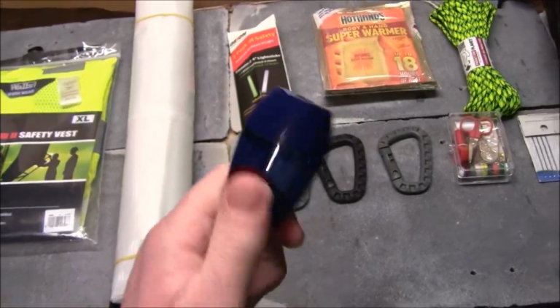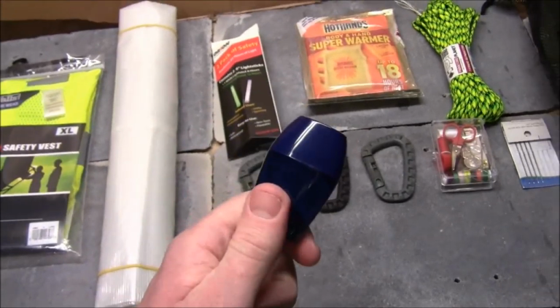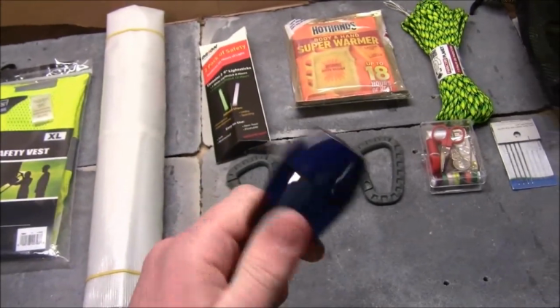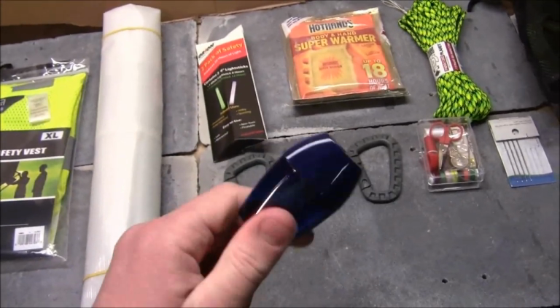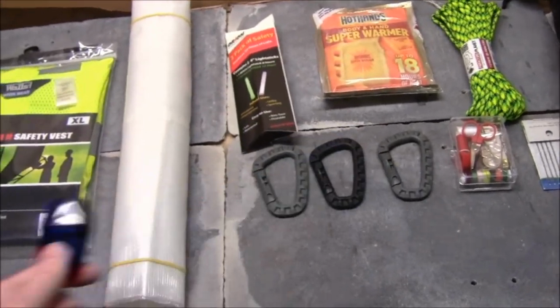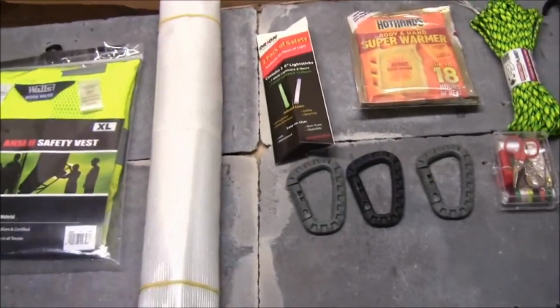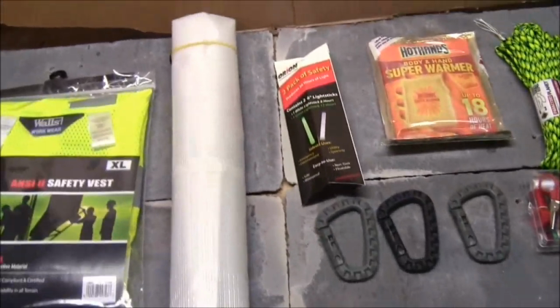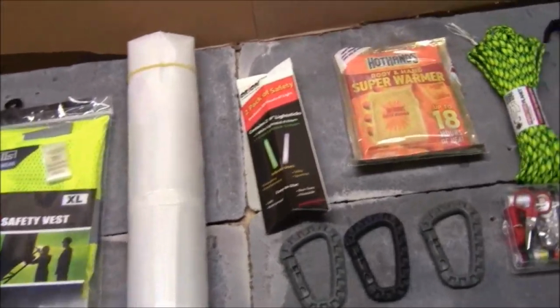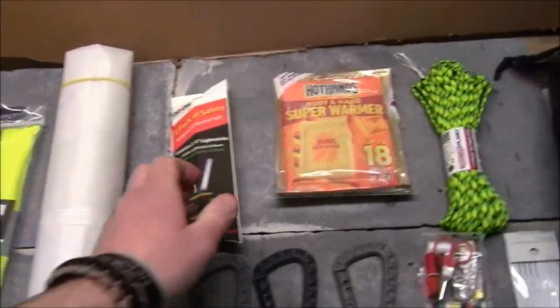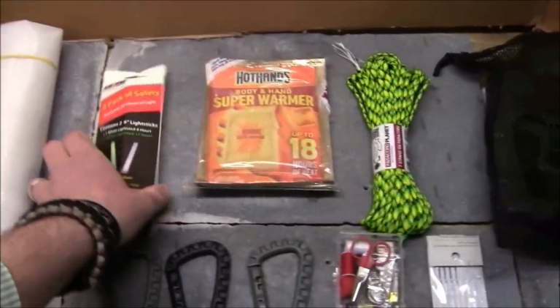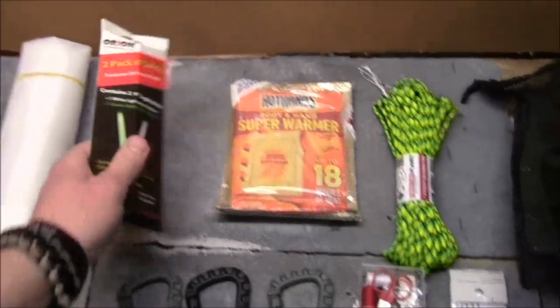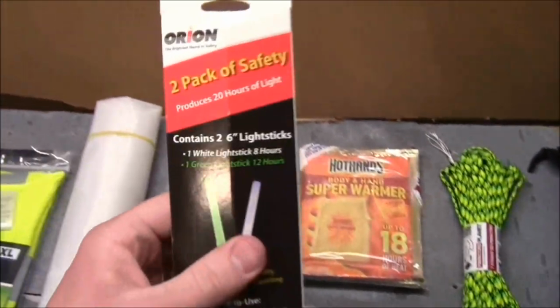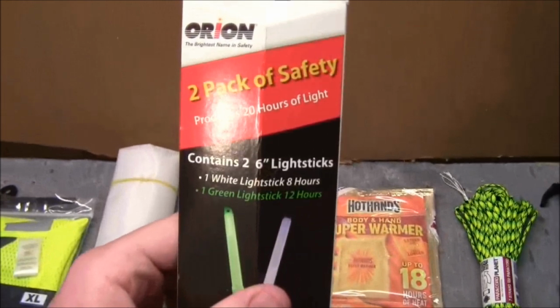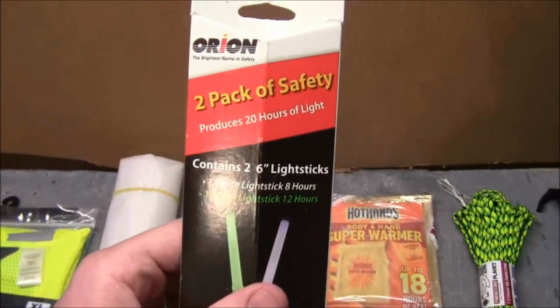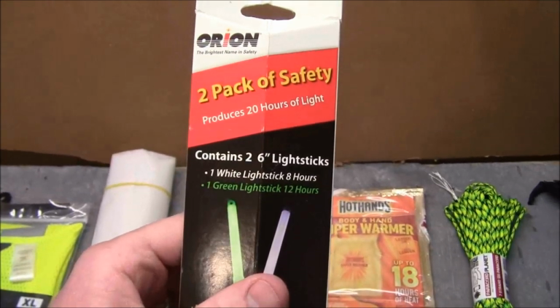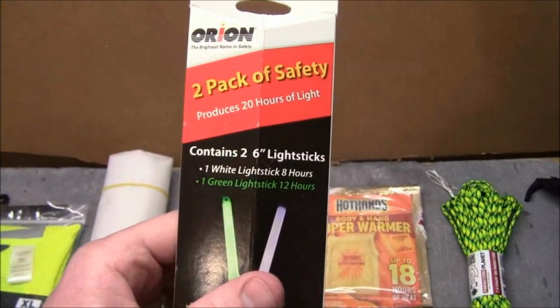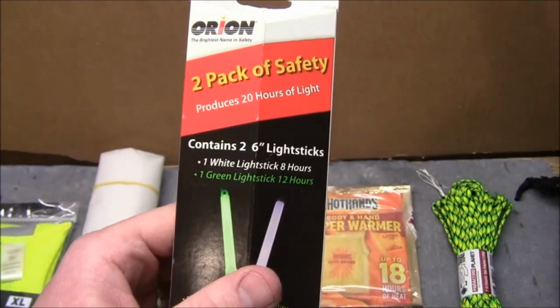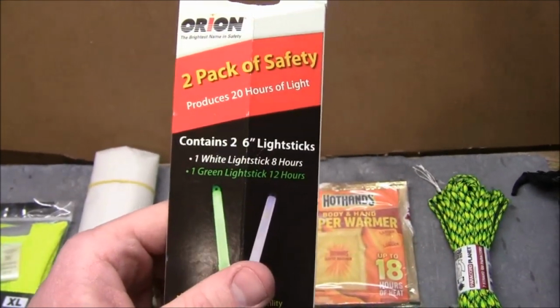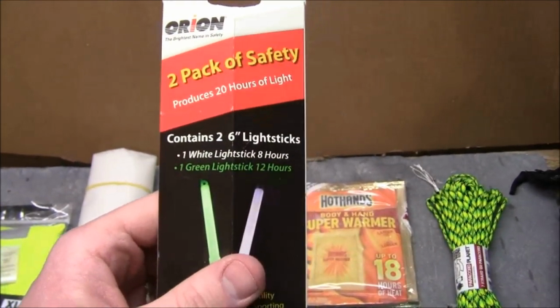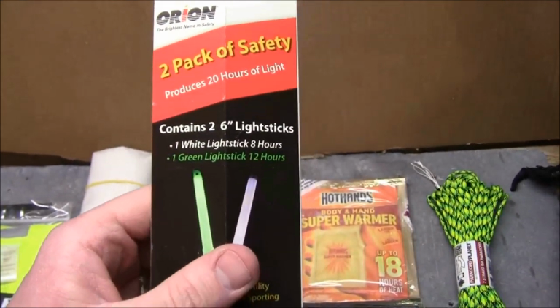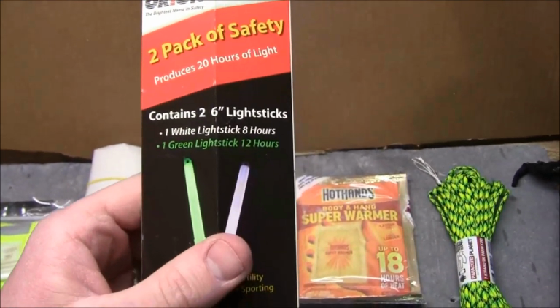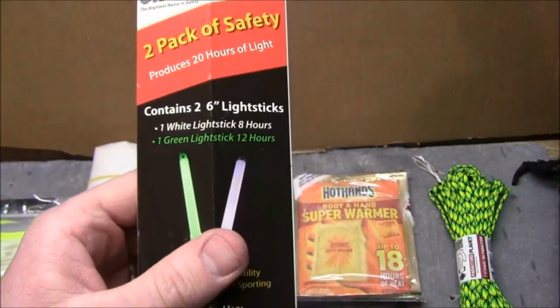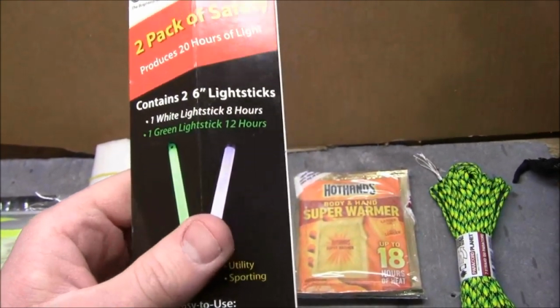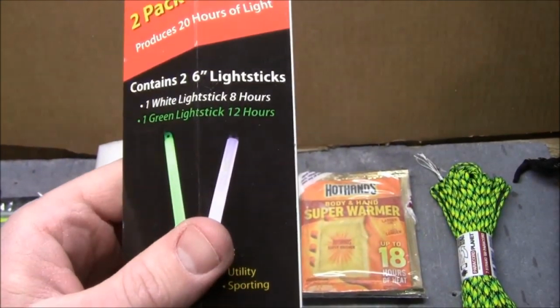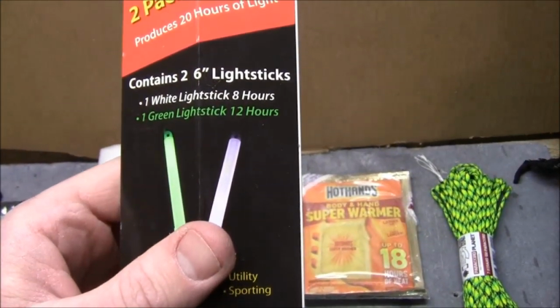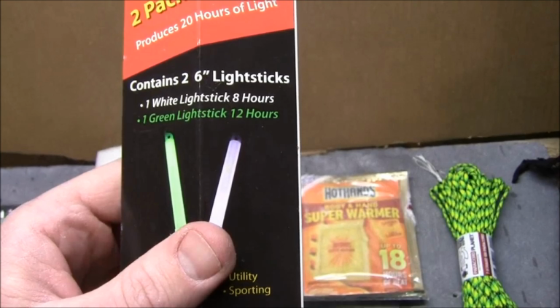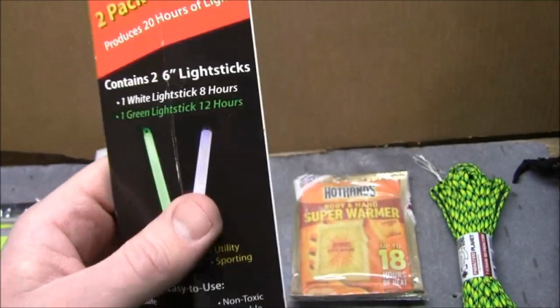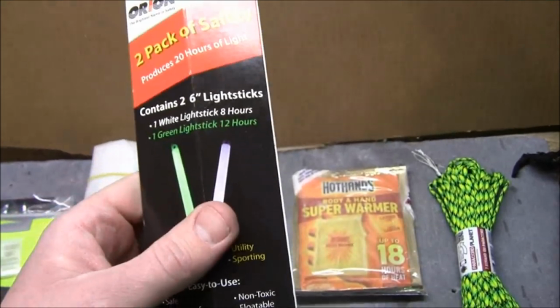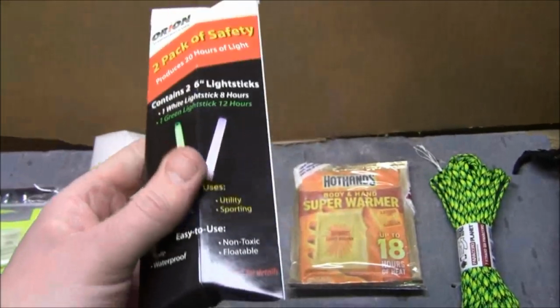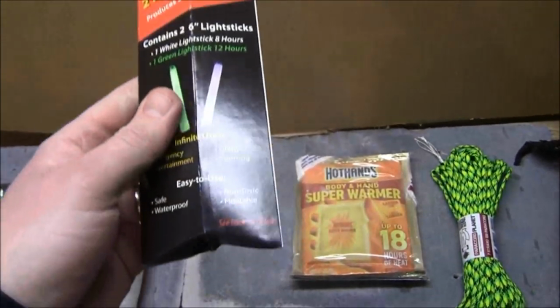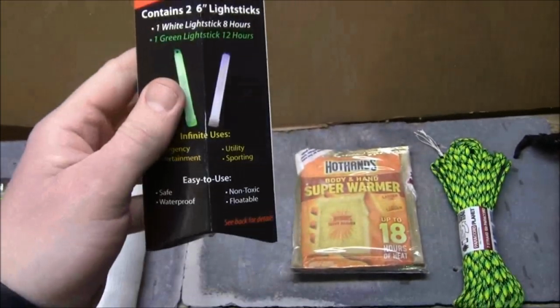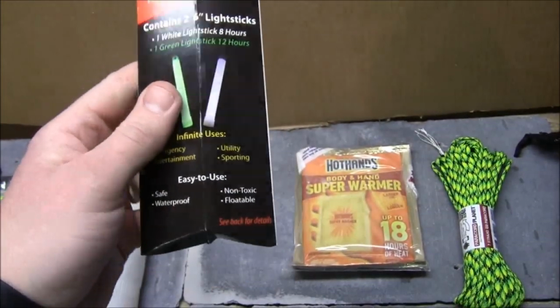I'll probably make a video just to let folks know about that as well. I also got some light sticks — one white light stick for eight hours and one green light stick for 12 hours. I think it was four bucks for the two of these.